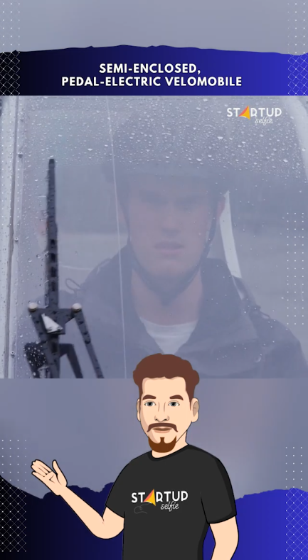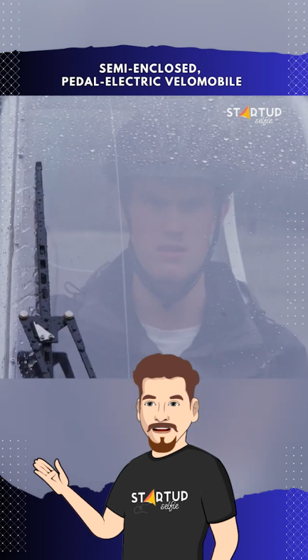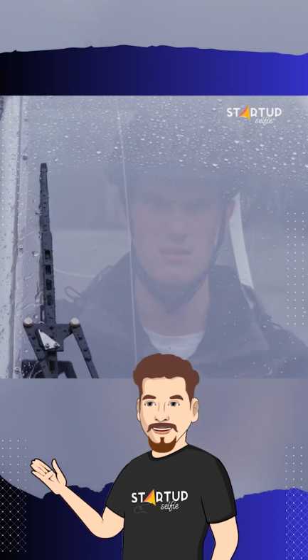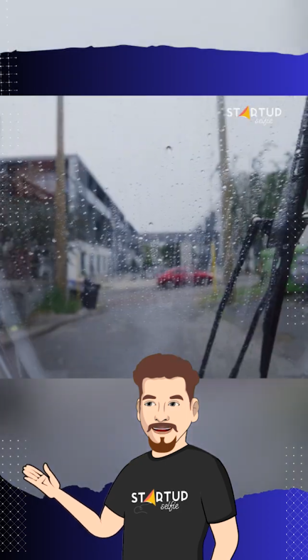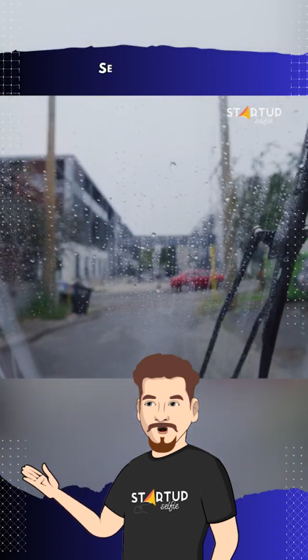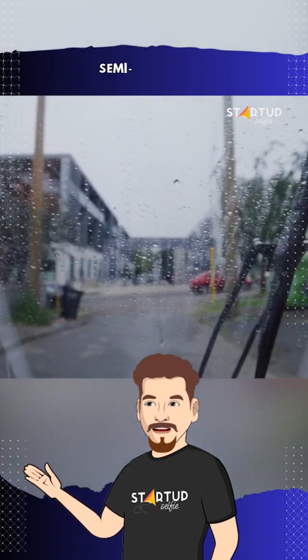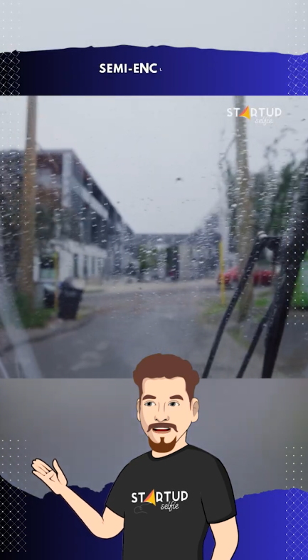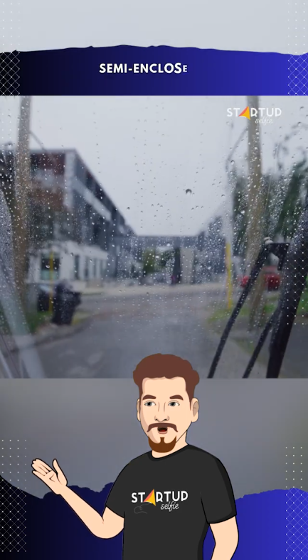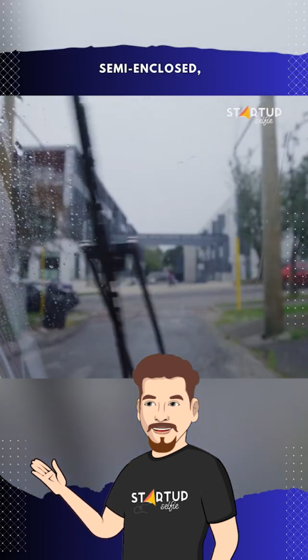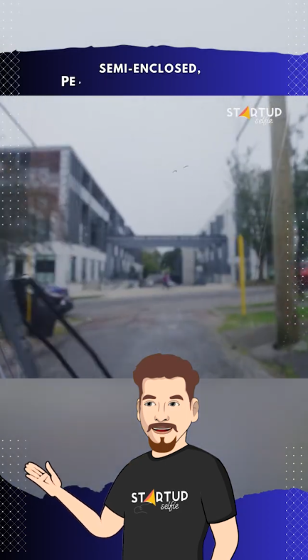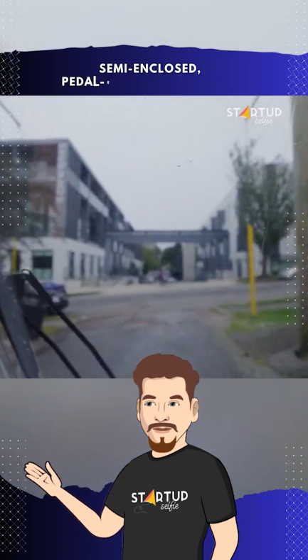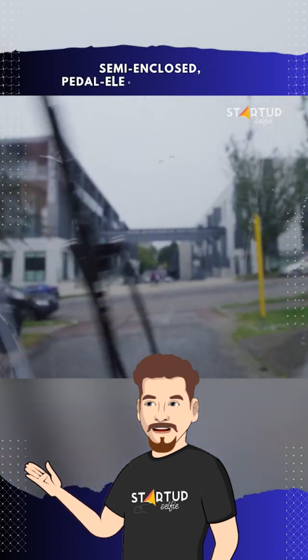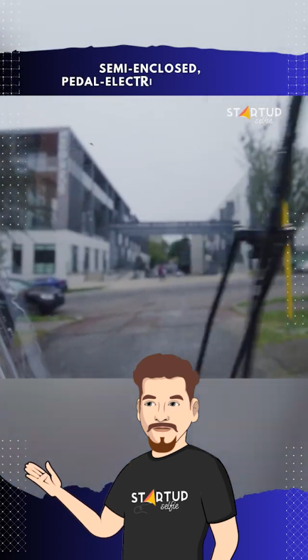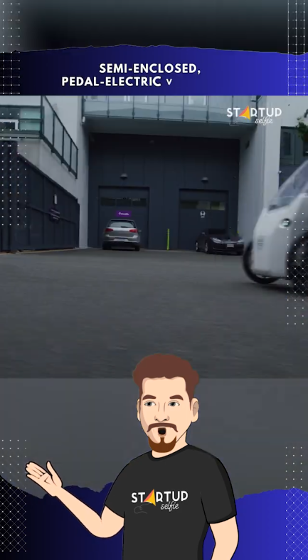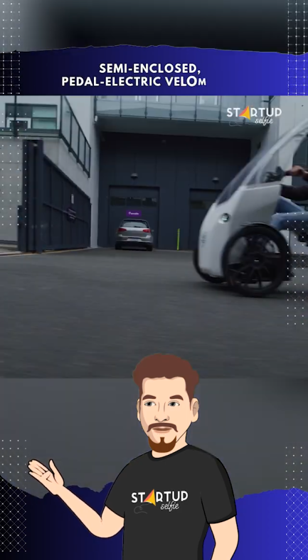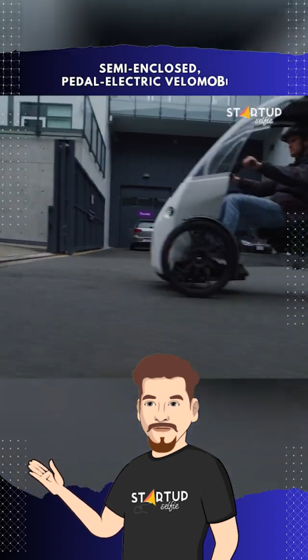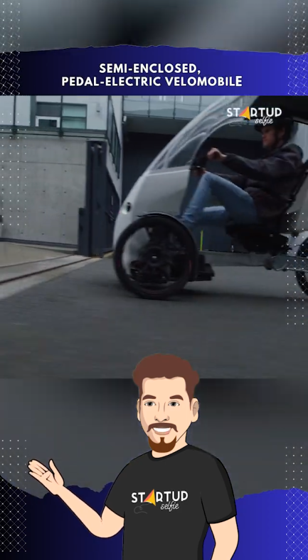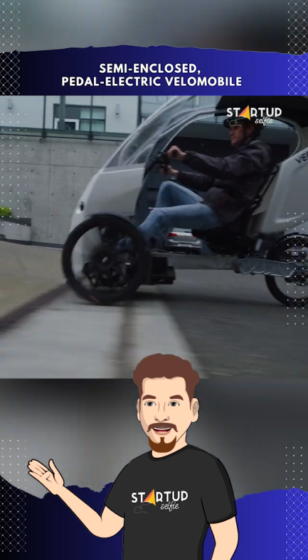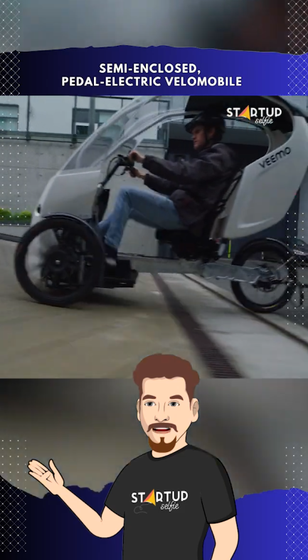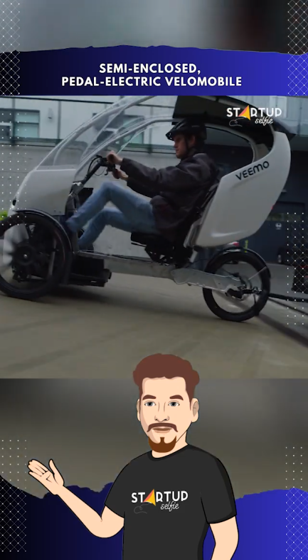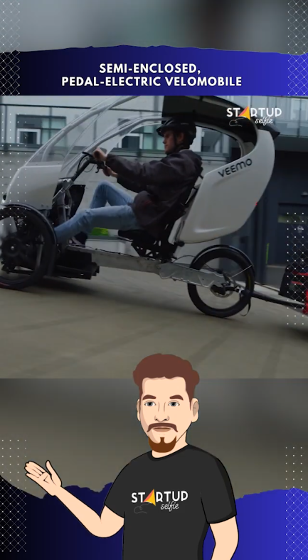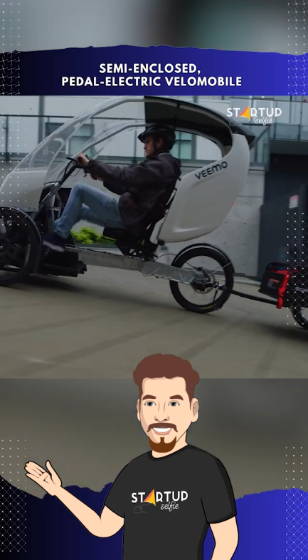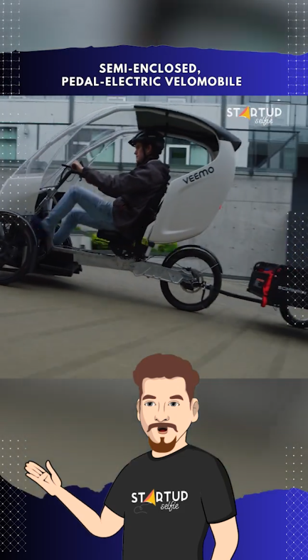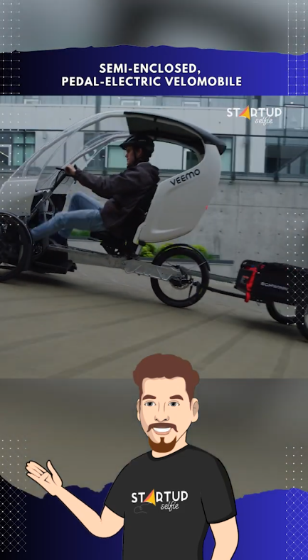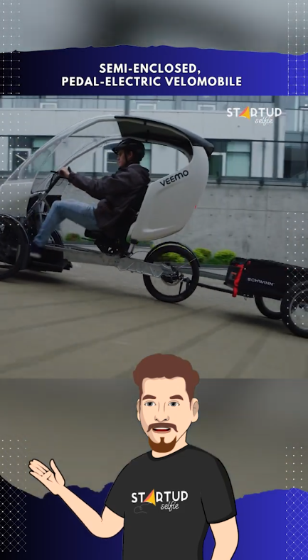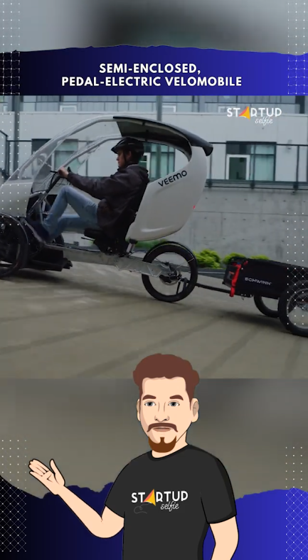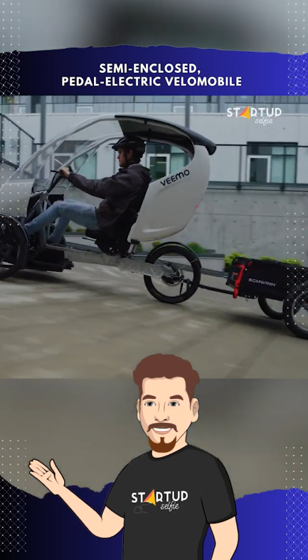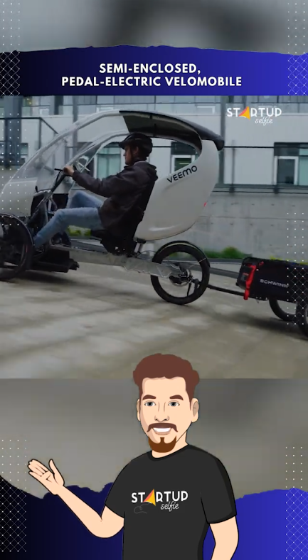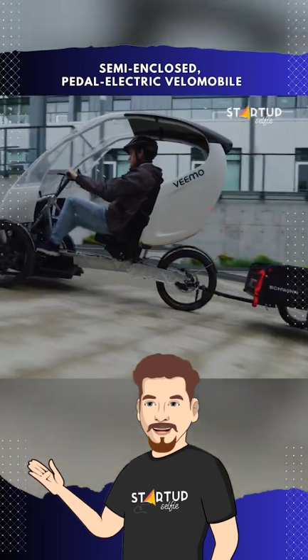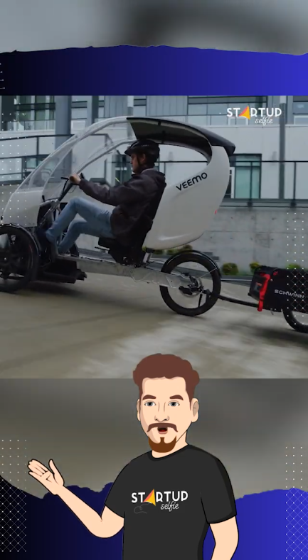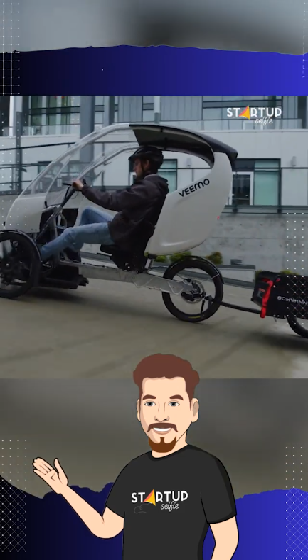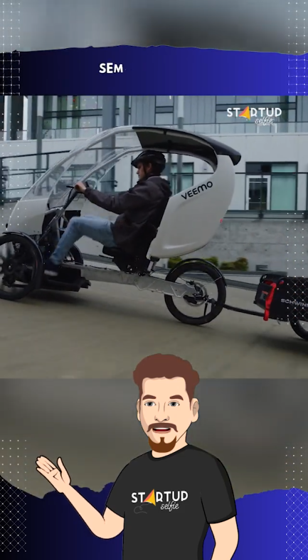Its electric motor assist and variable rear hub deliver smooth, automated gear changes, optimizing battery performance based on the terrain and riding style.